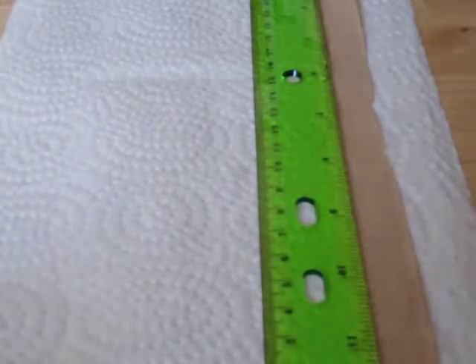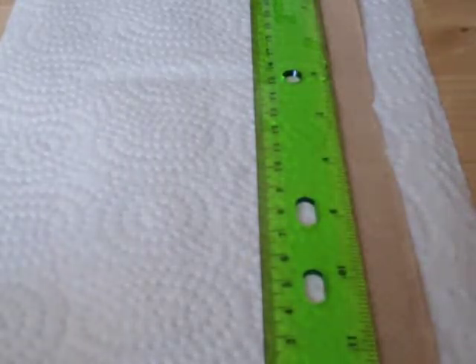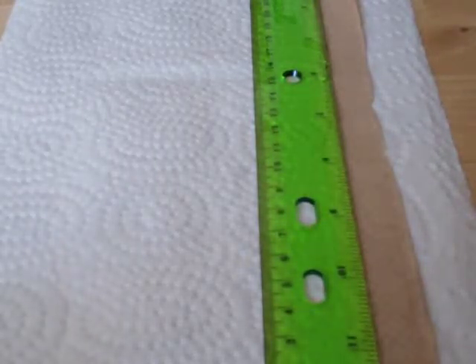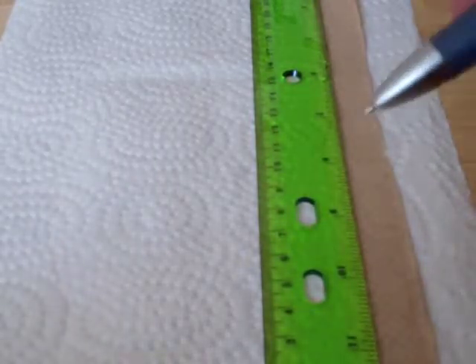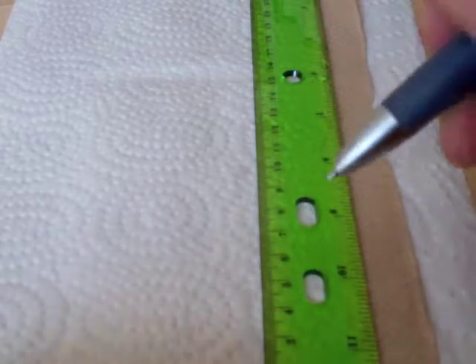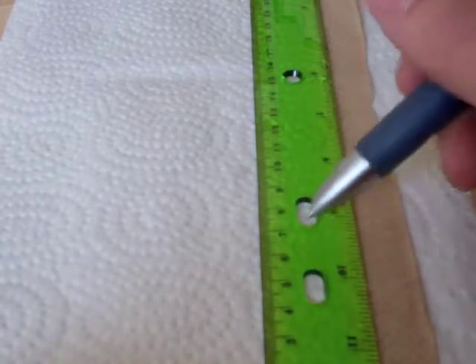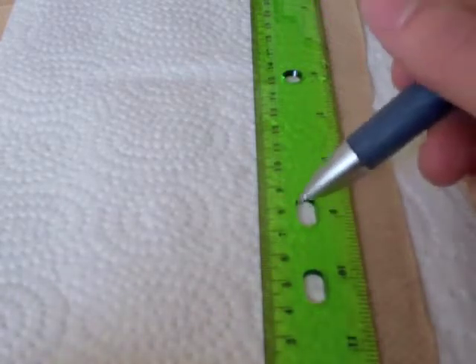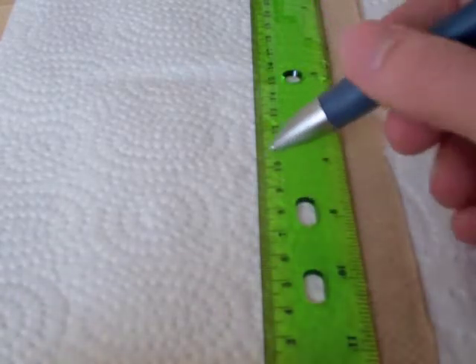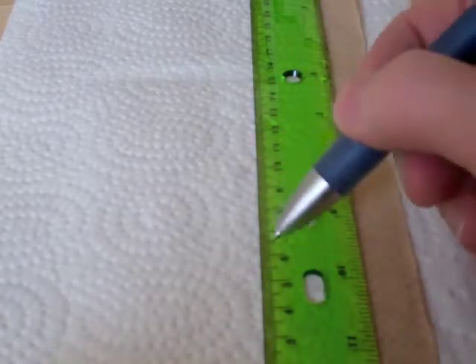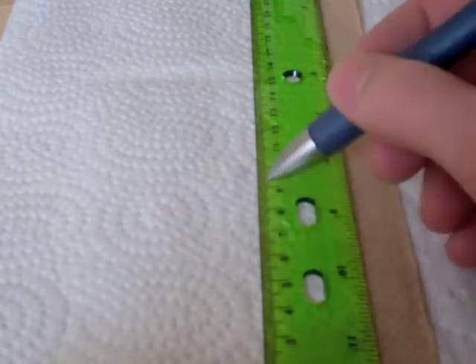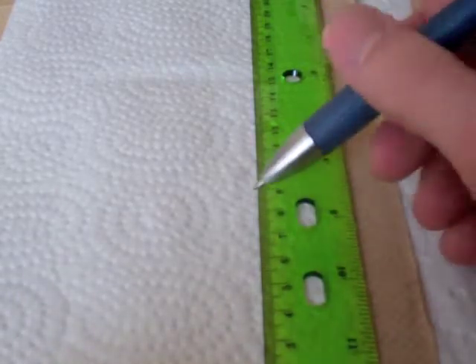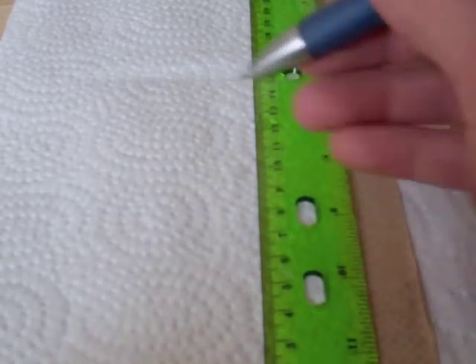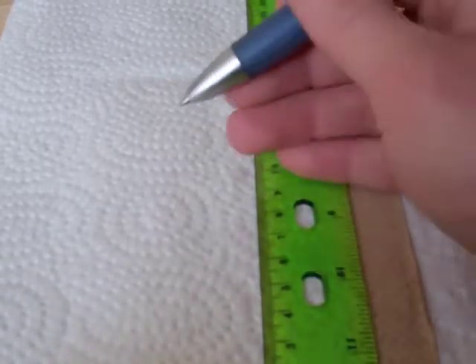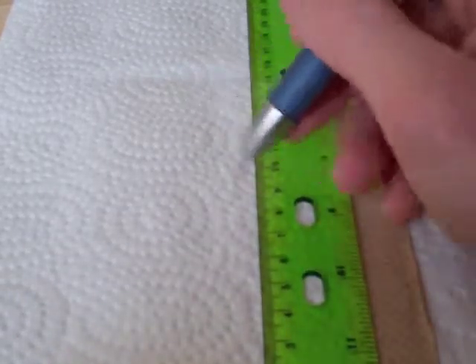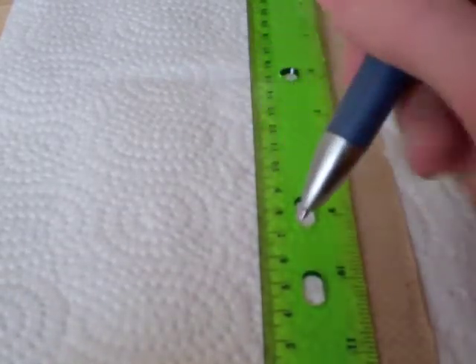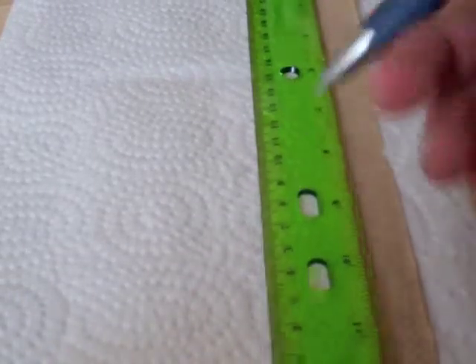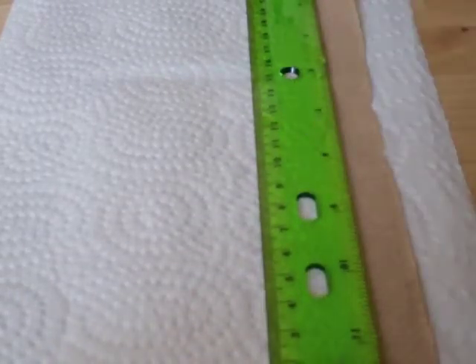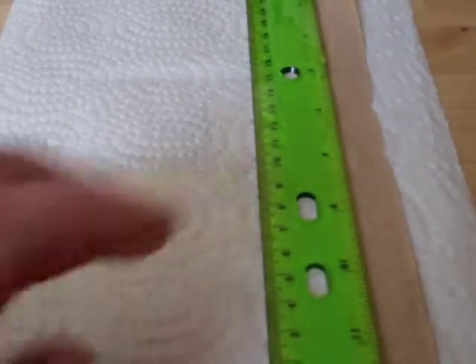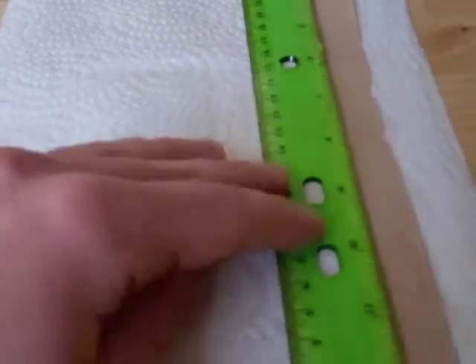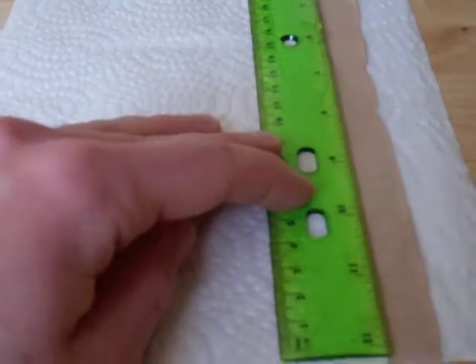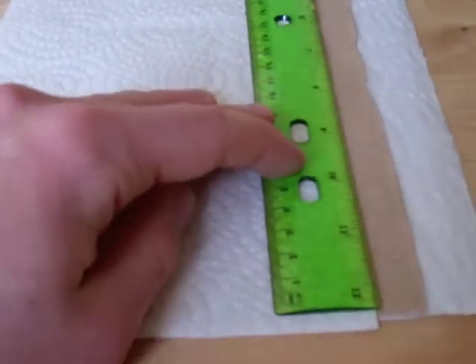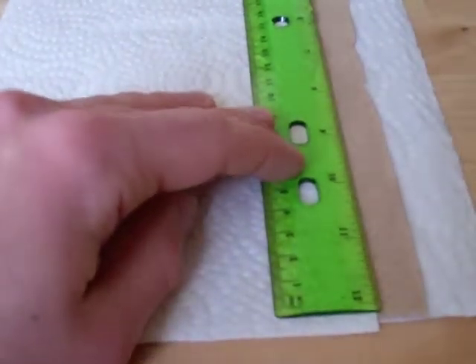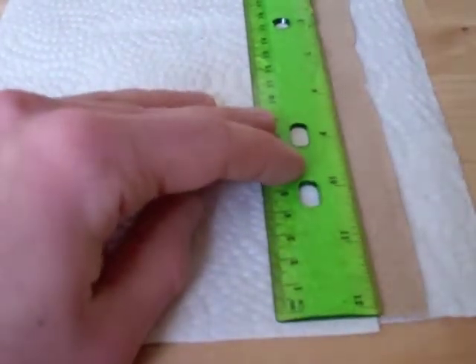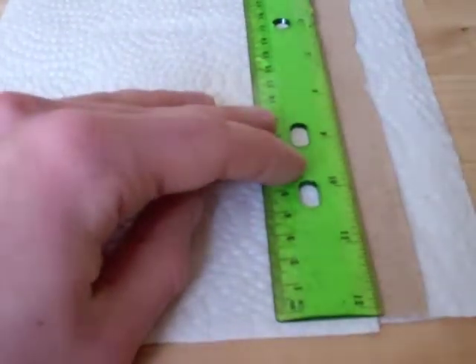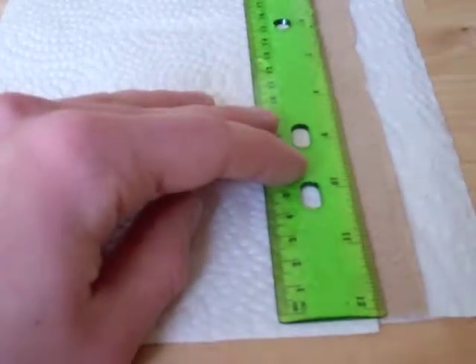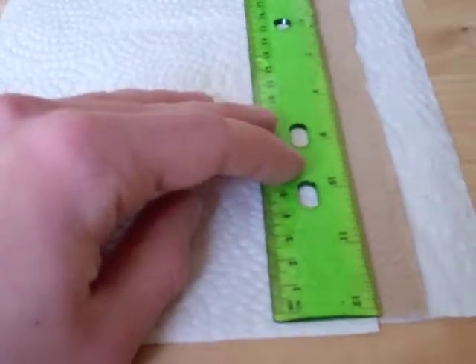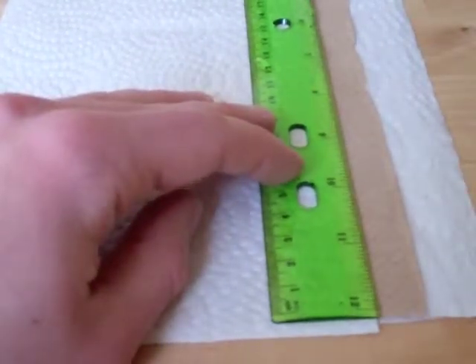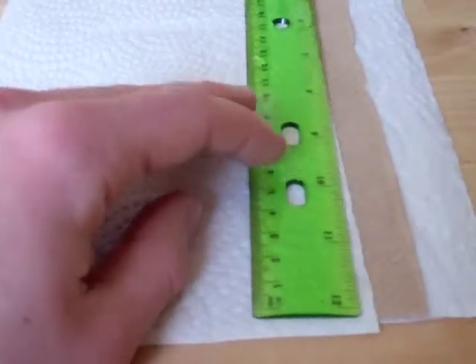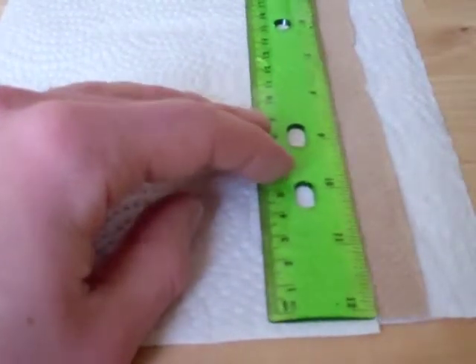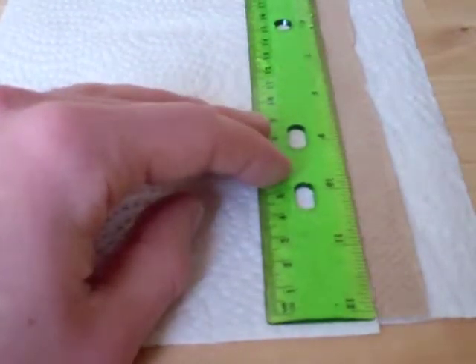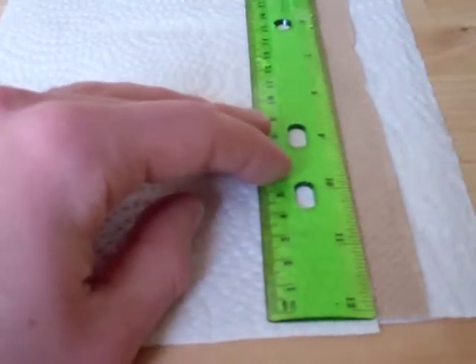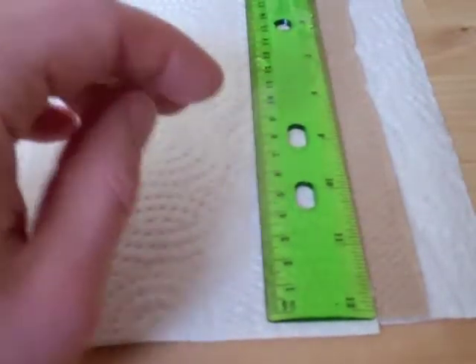Students will start off by marking a line 8 centimeters from the bottom of each piece of paper towel.